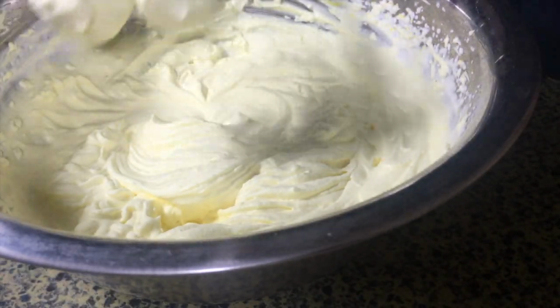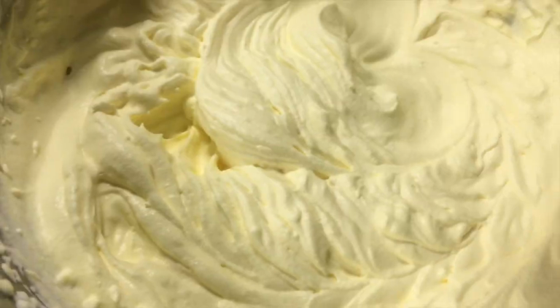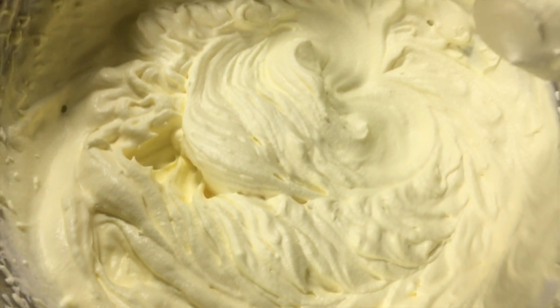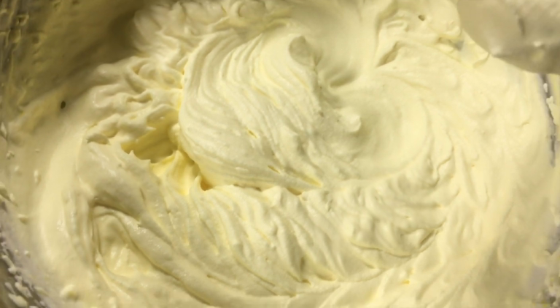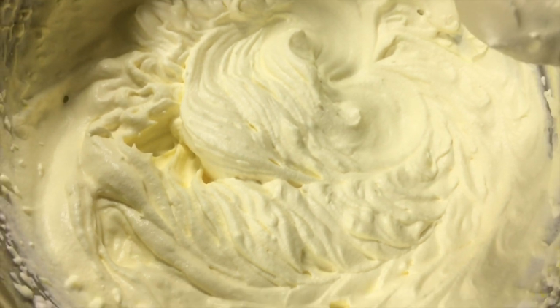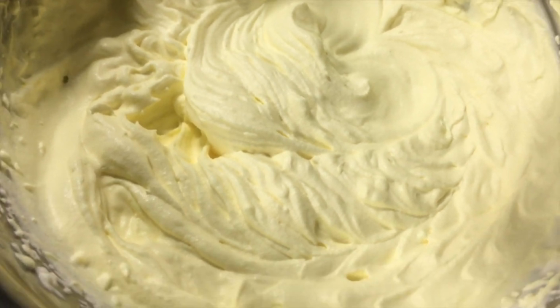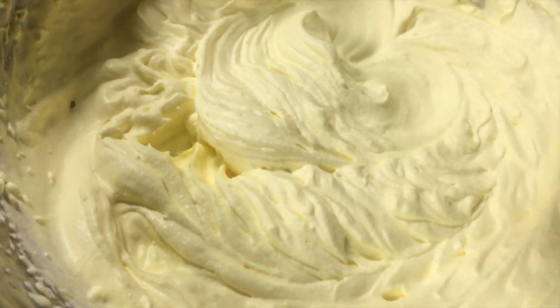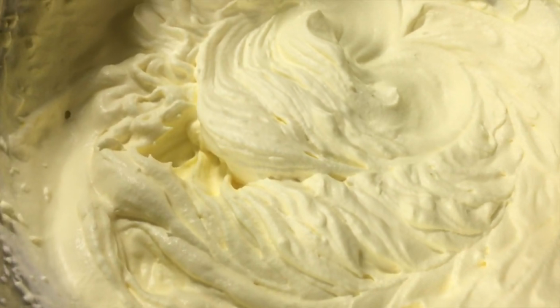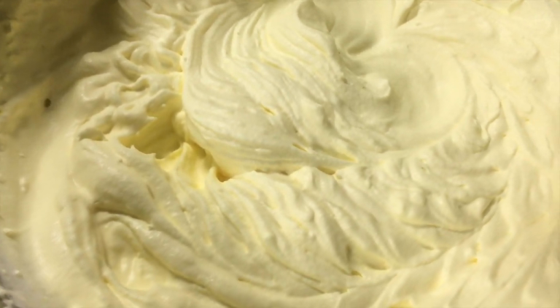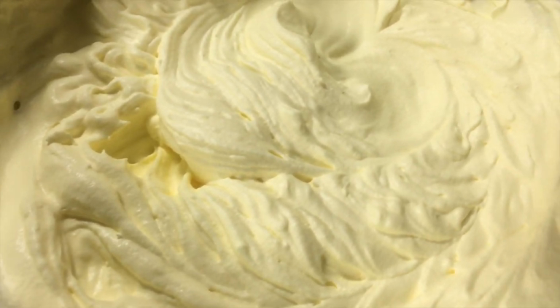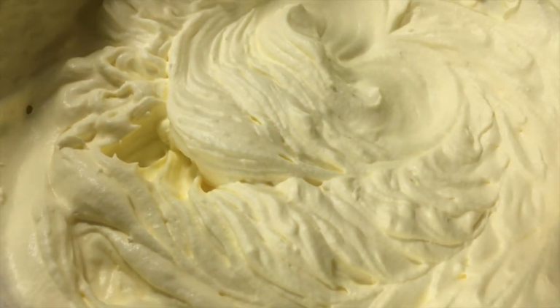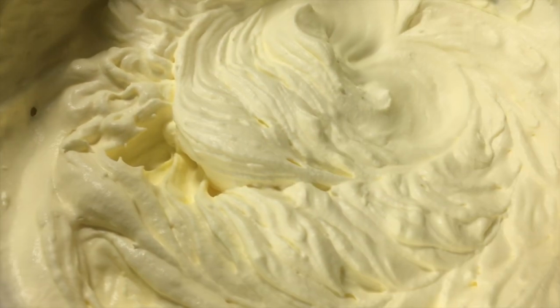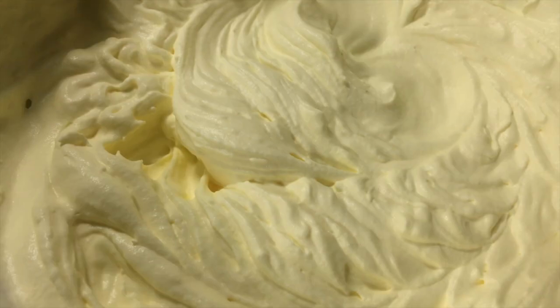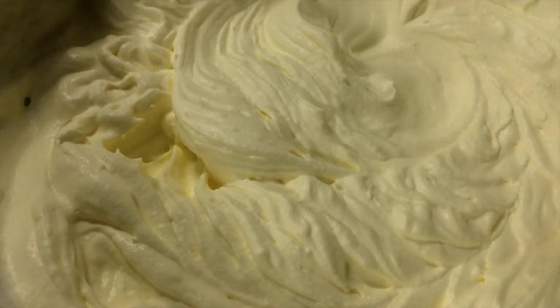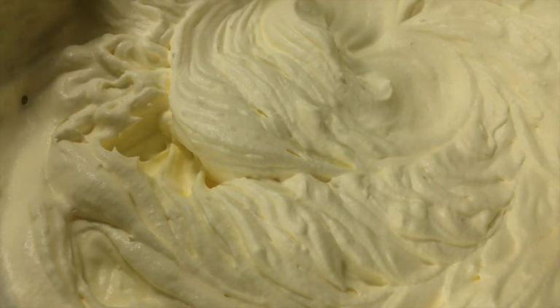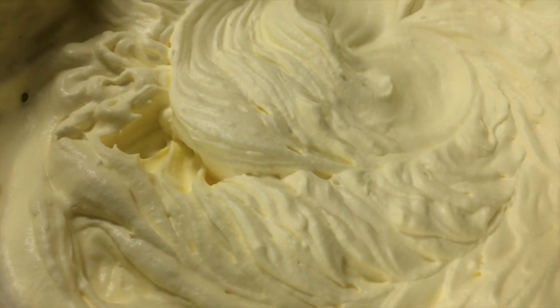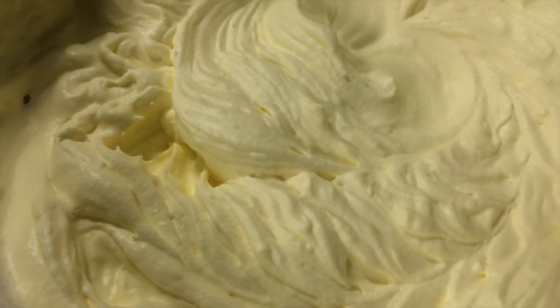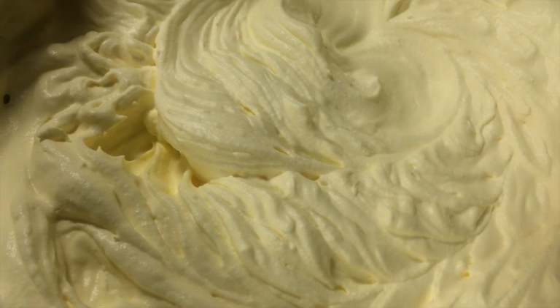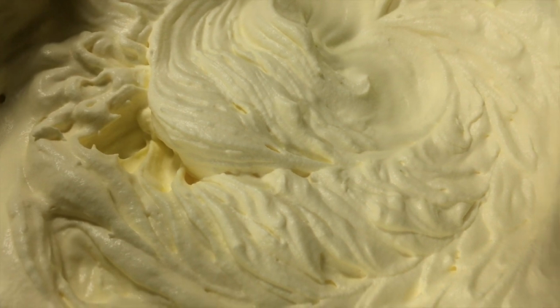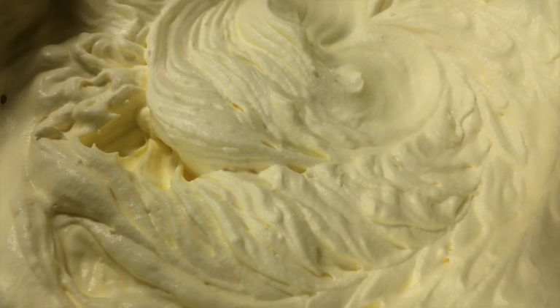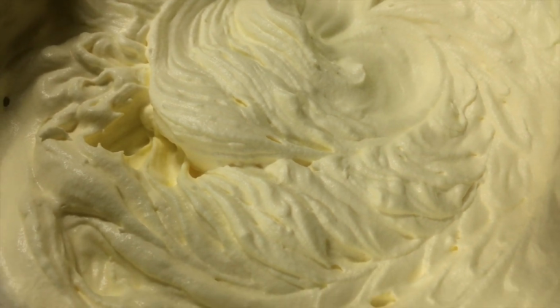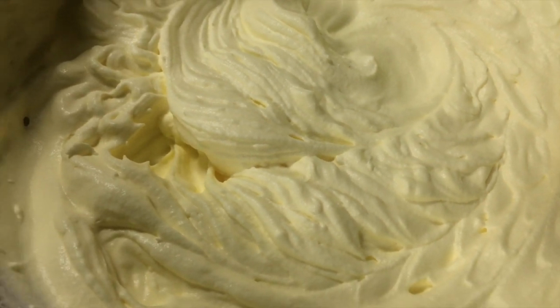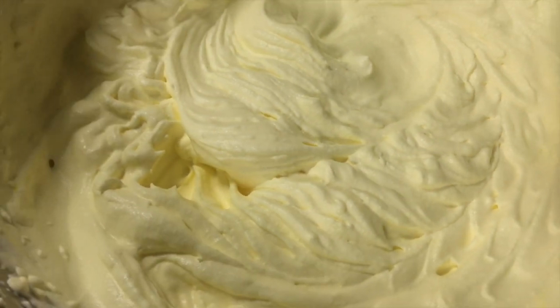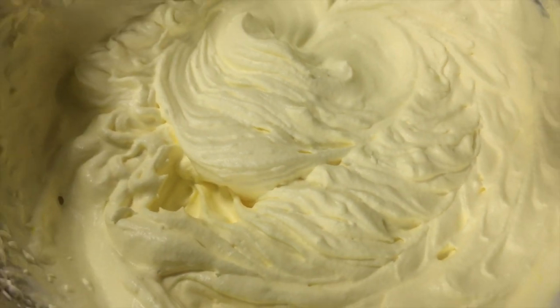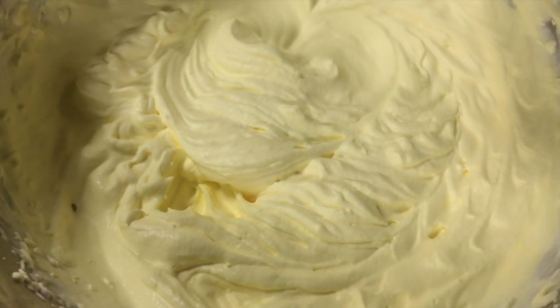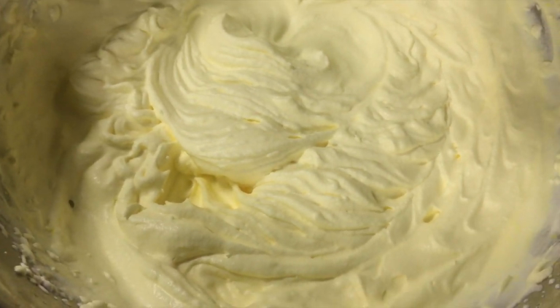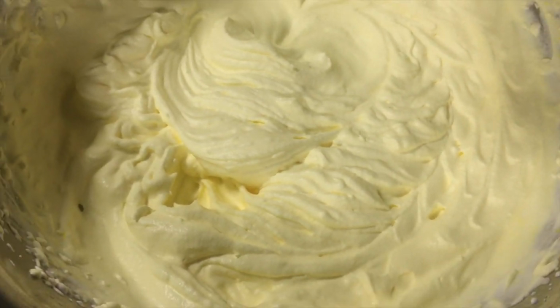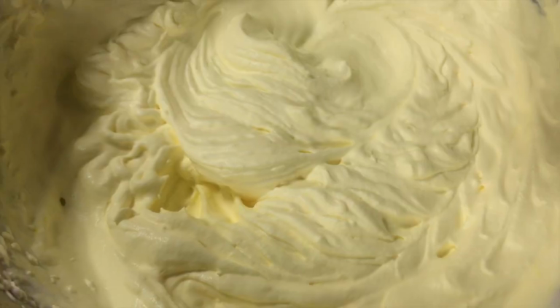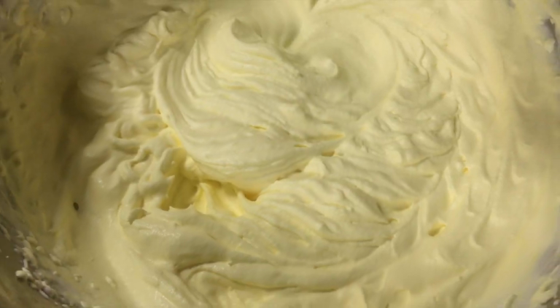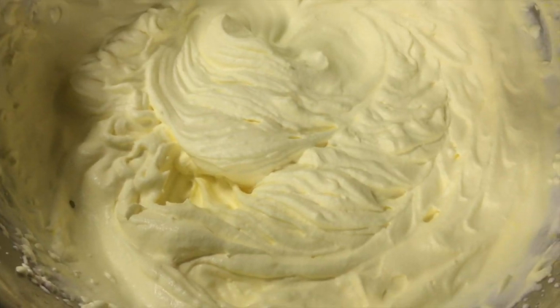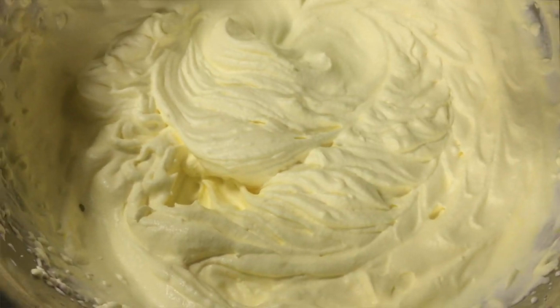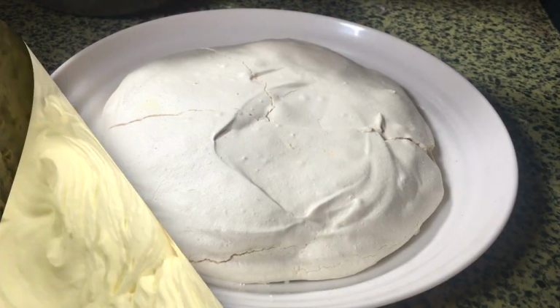Continue whipping the cream until it is at stiff peaks. Now that my whipped cream is done, it kind of looks like butter, but it's going to look fine in the end result. Now we're going to start layering up our cake and getting everything put together.